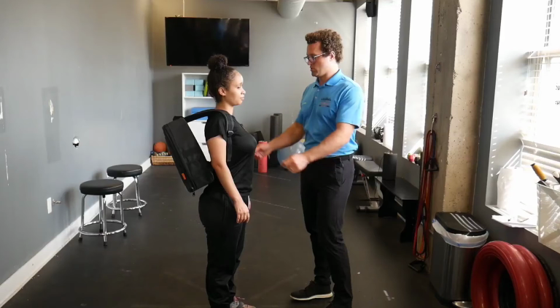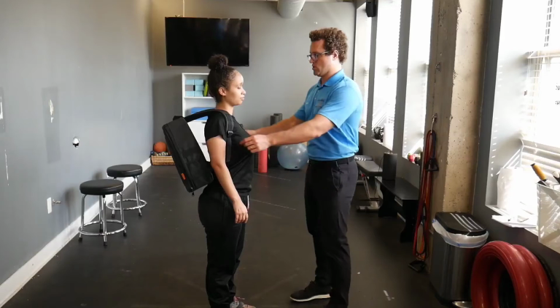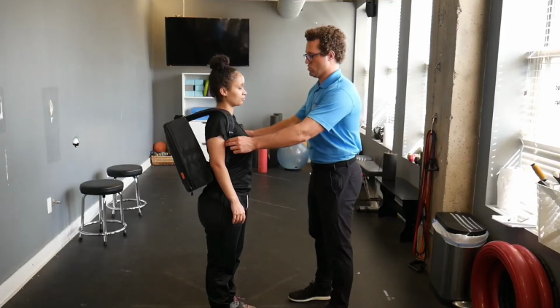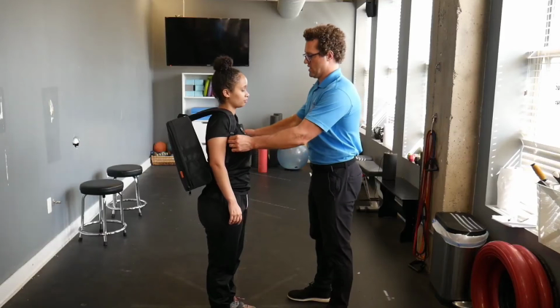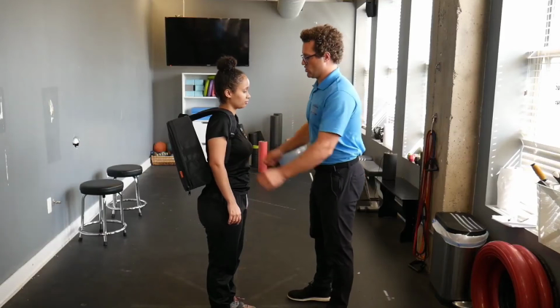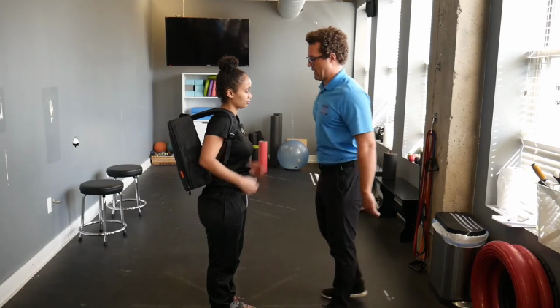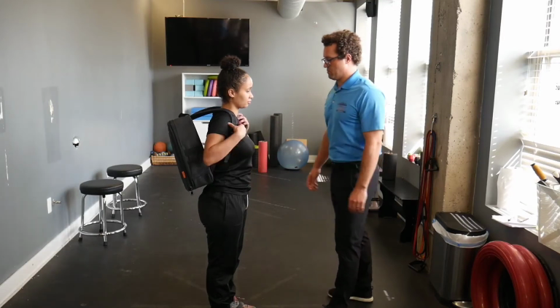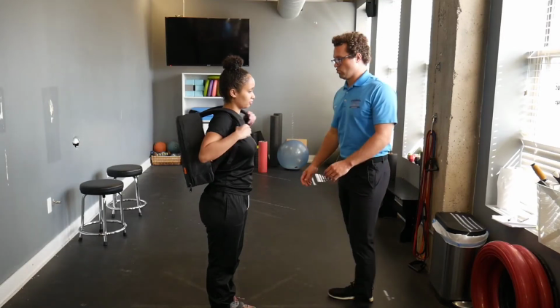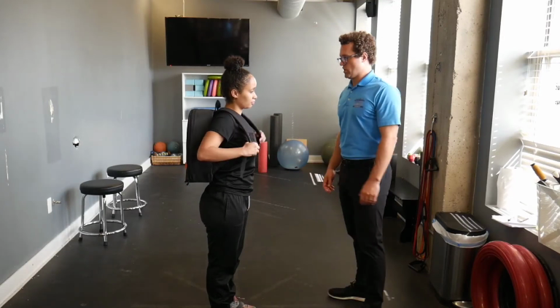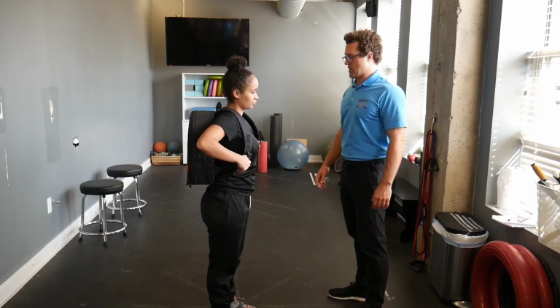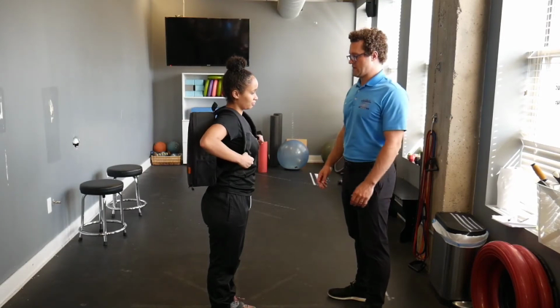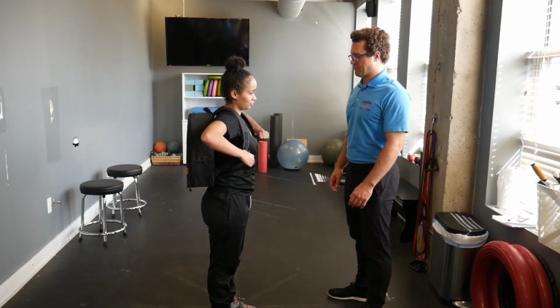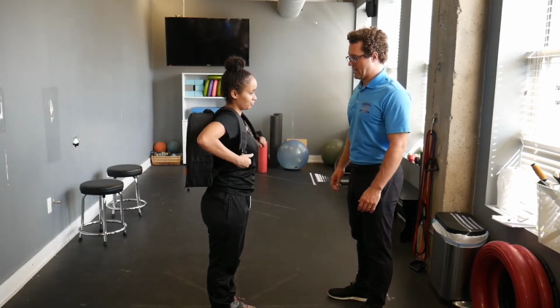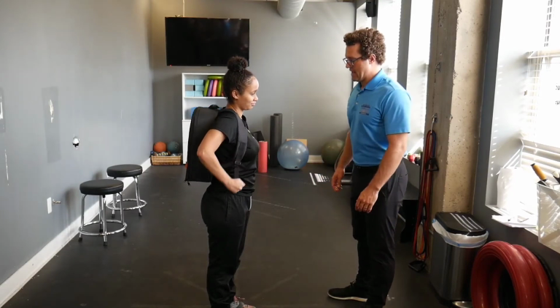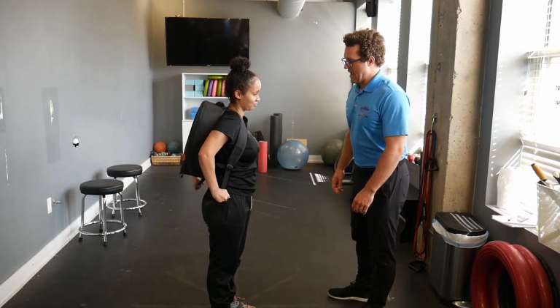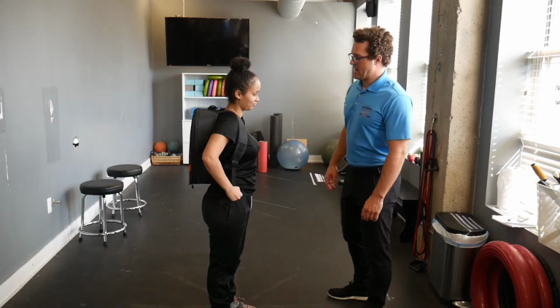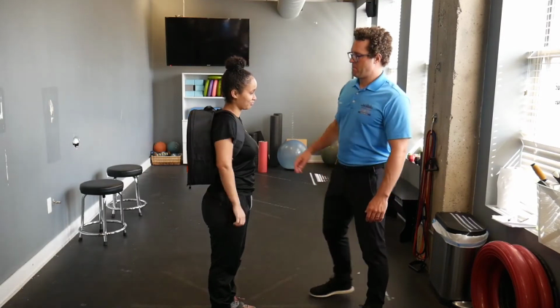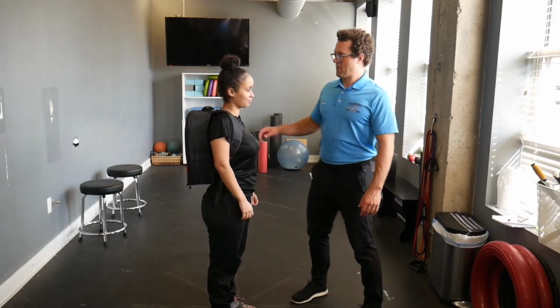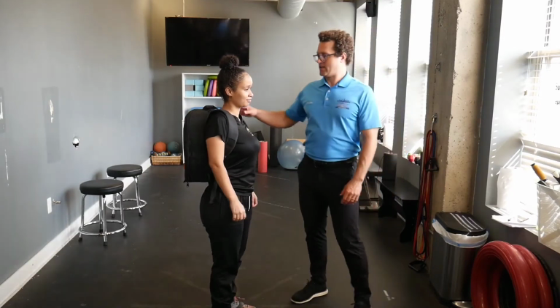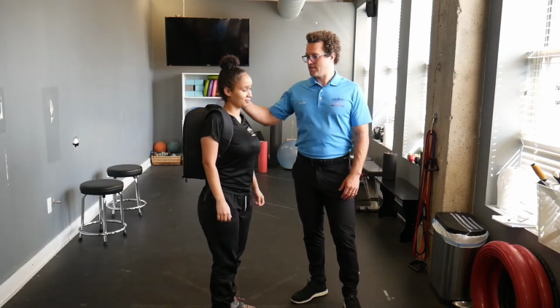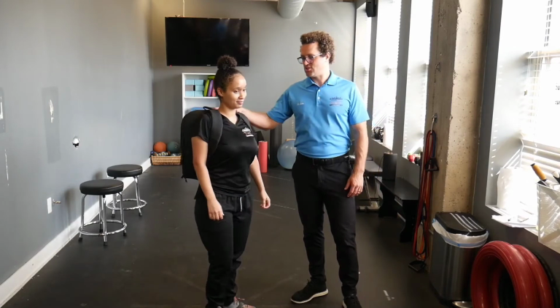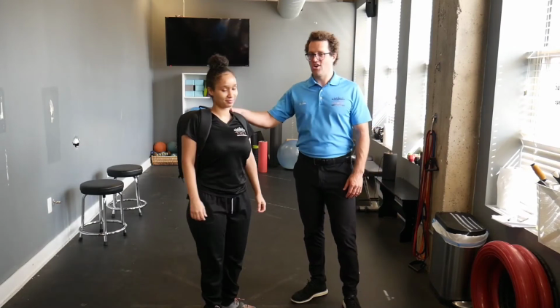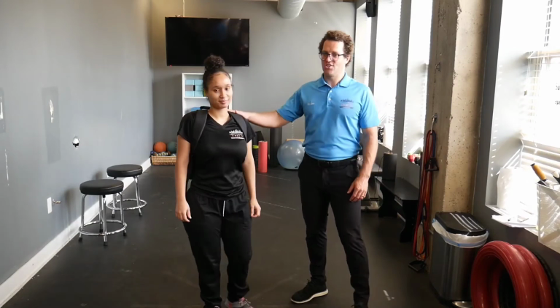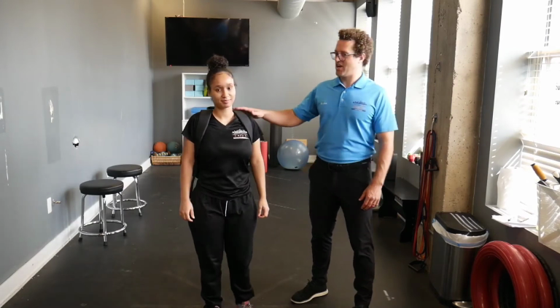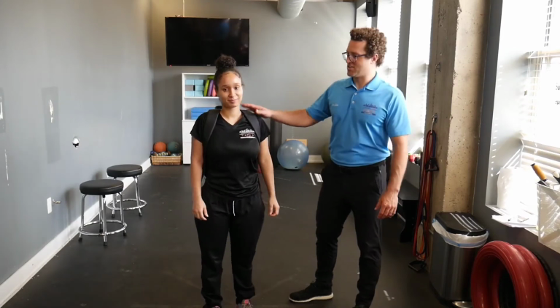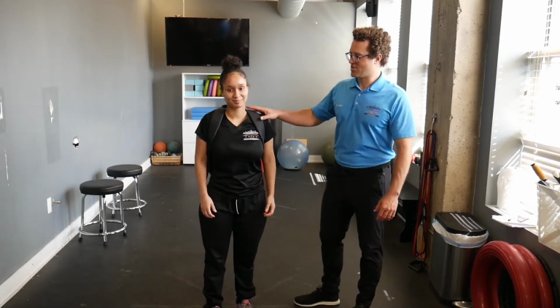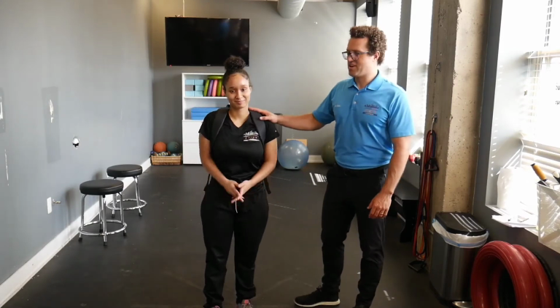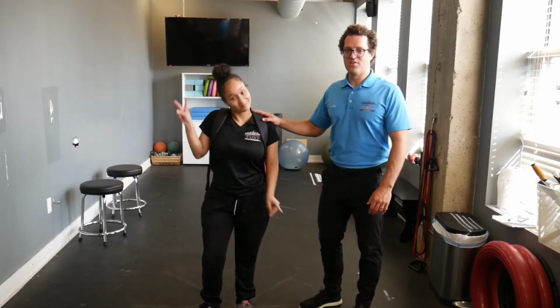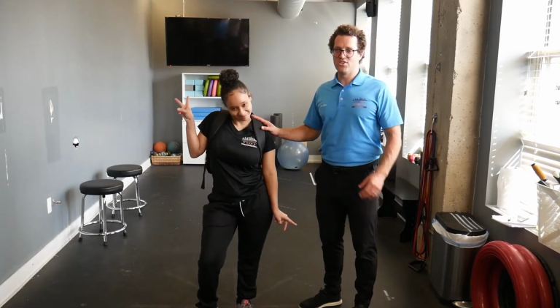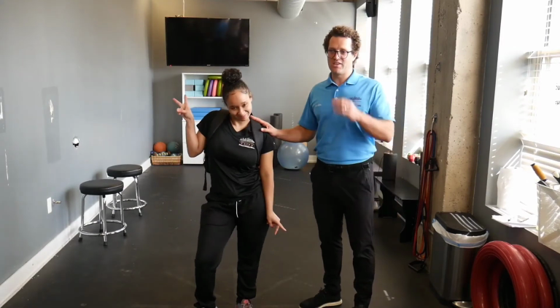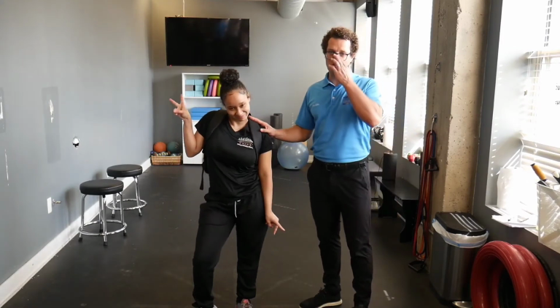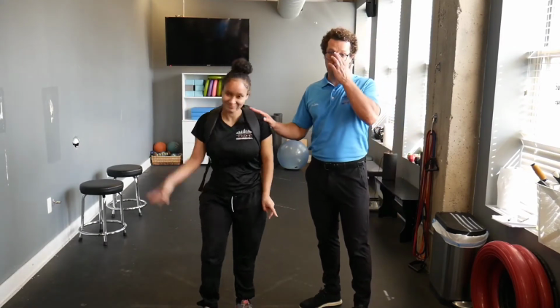Make sure the straps are pulled really tight and then the backpack is nice and snug. Look at Jaslyn — she looks ready for her first day of school here.